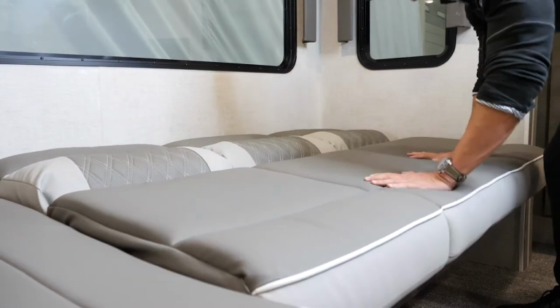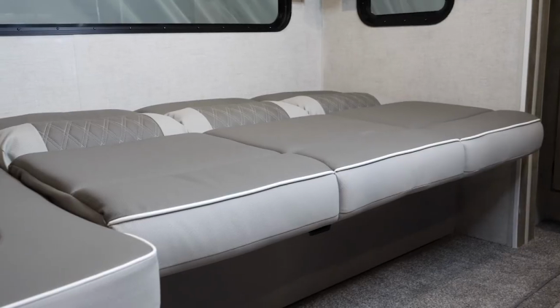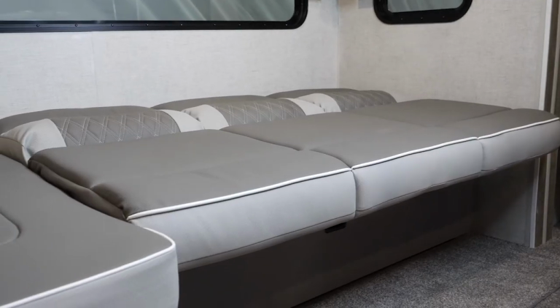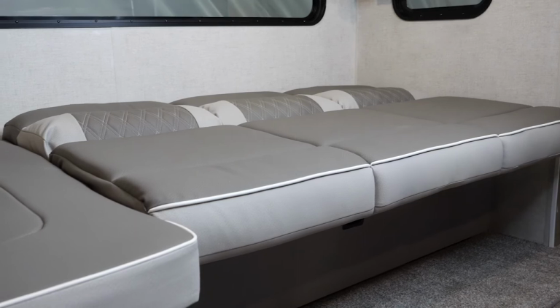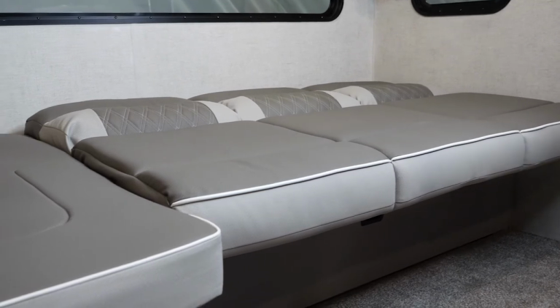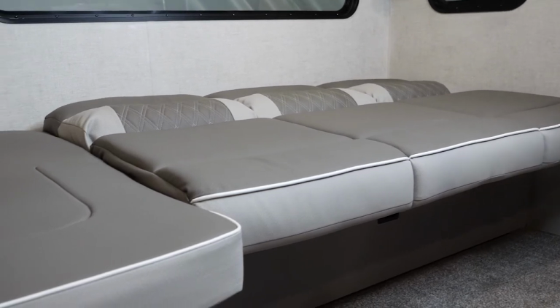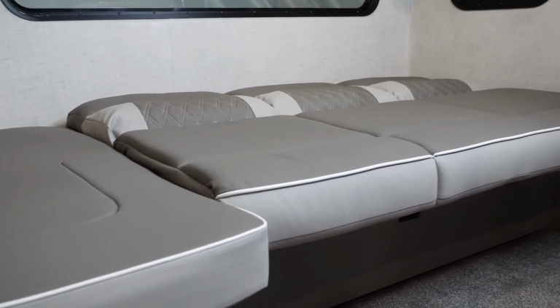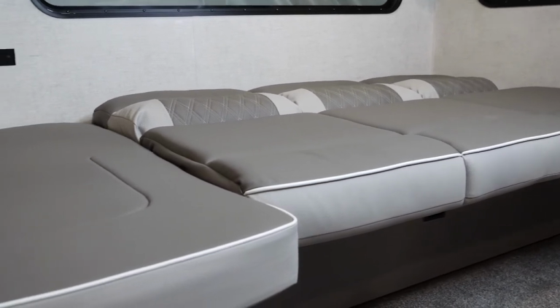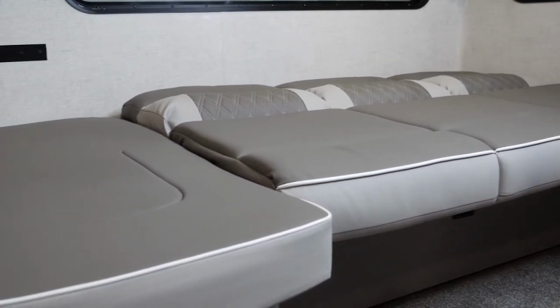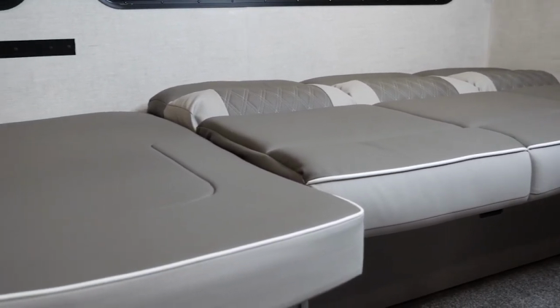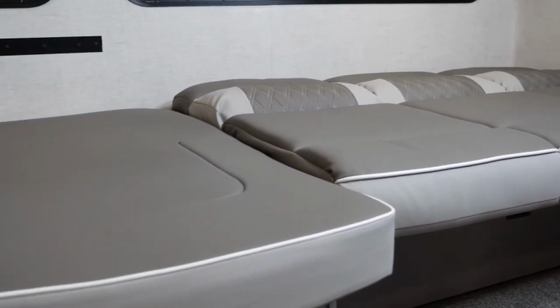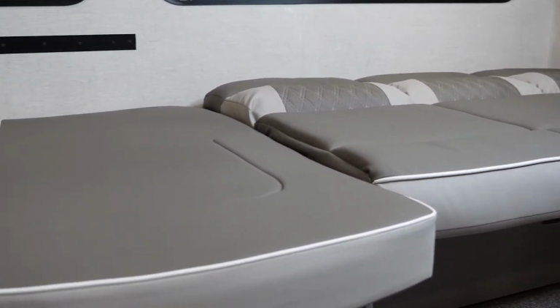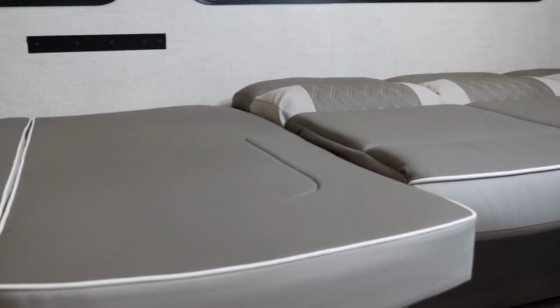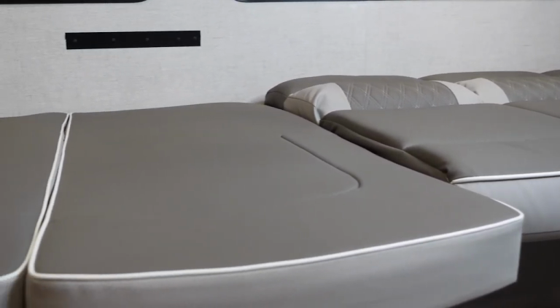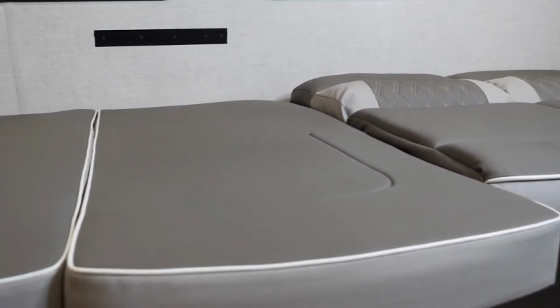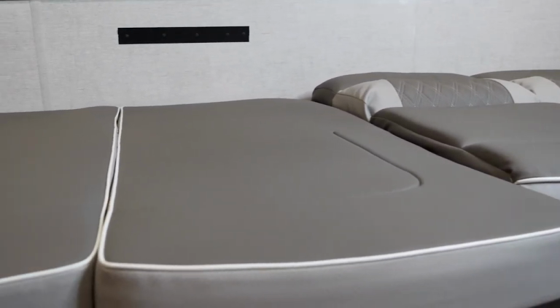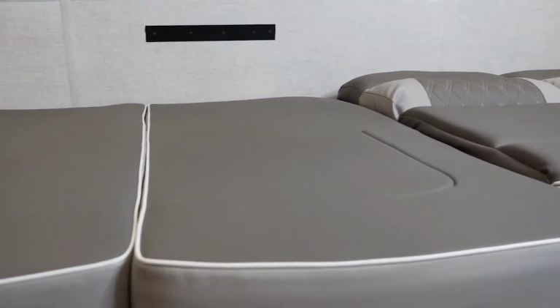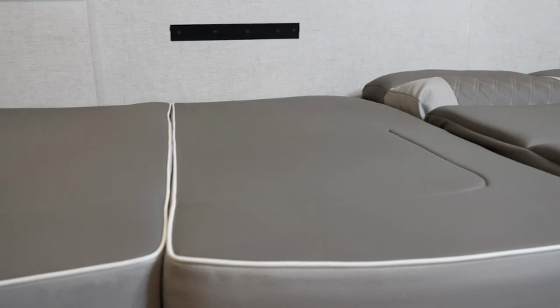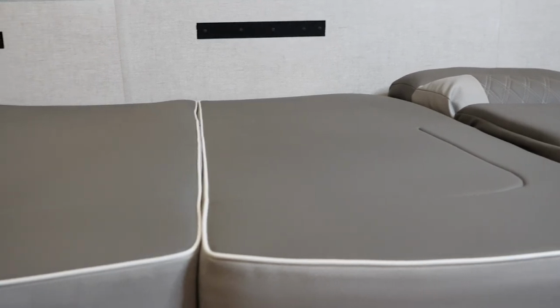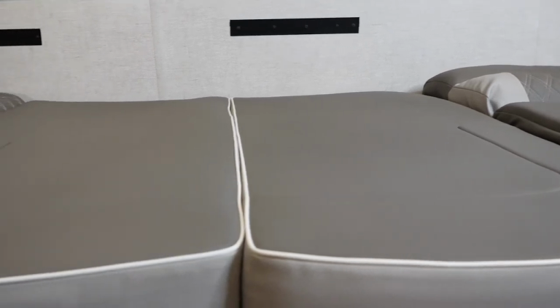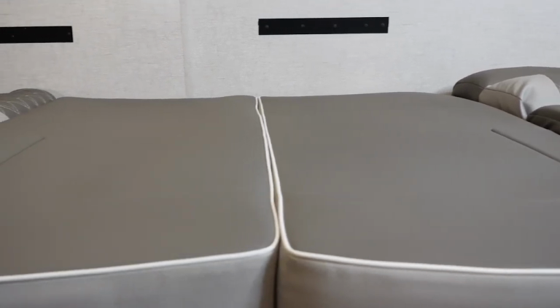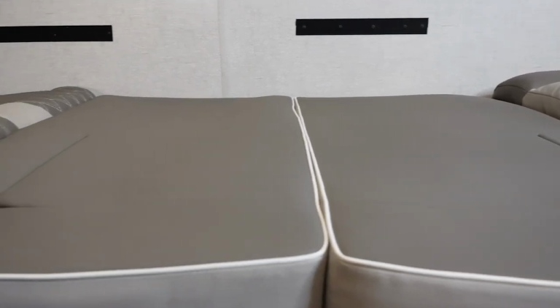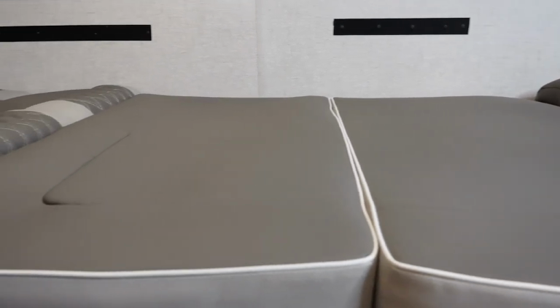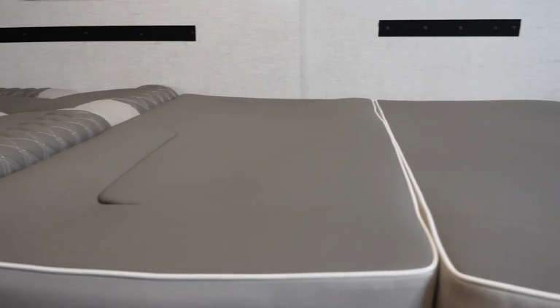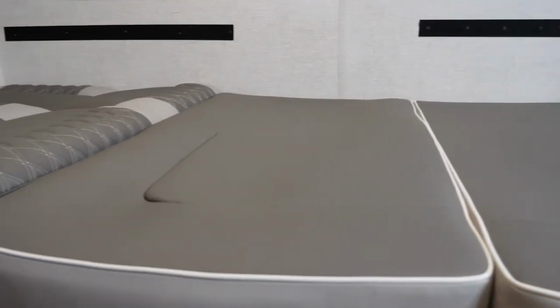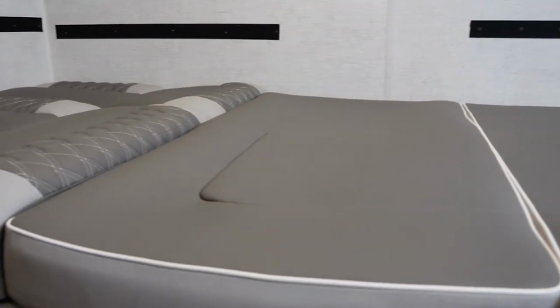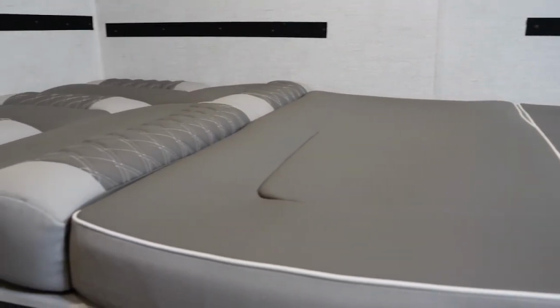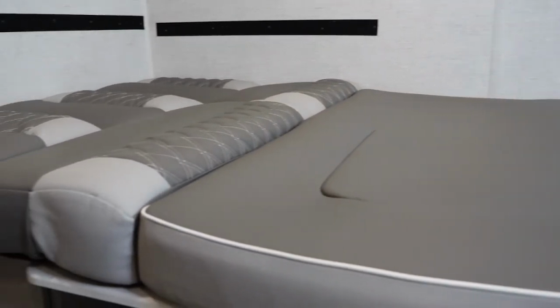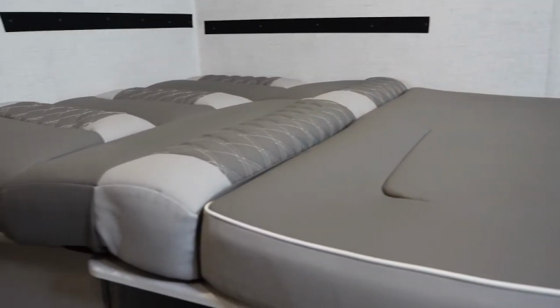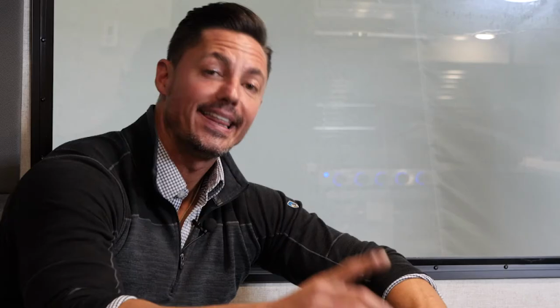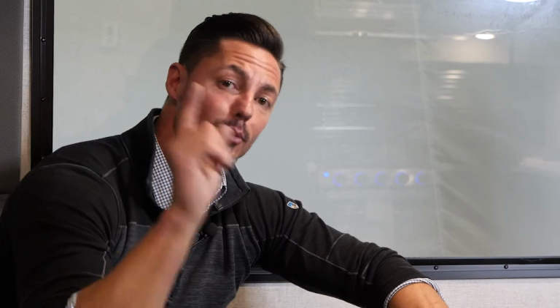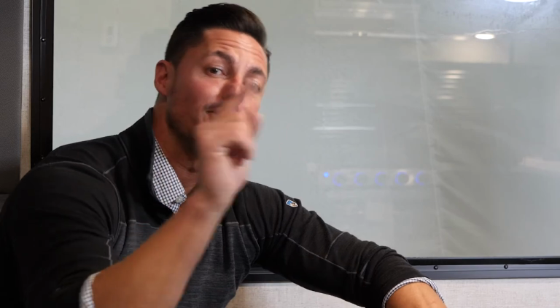Here is our third and final phase of the Versa Lounge. Not only do you get two queen beds, you get three bunks and you get this. Now that is versatility and that's what we bring you.